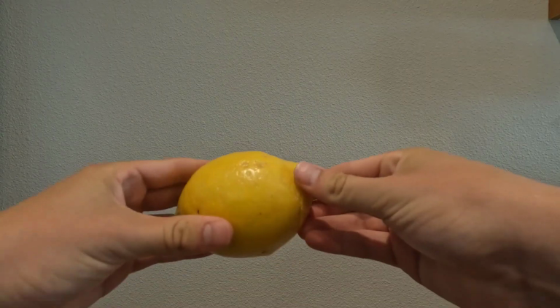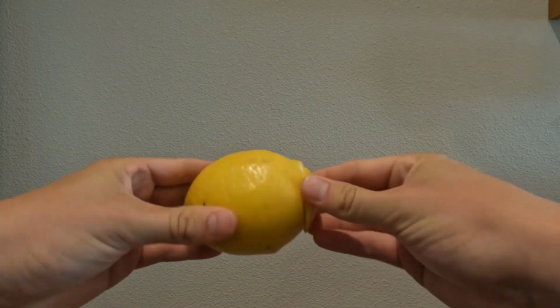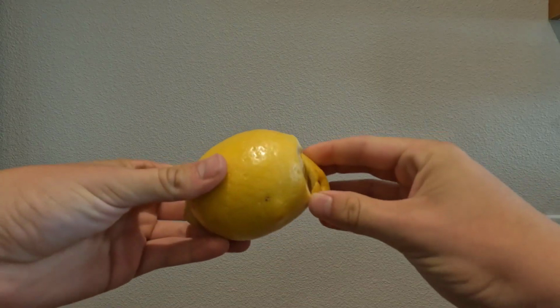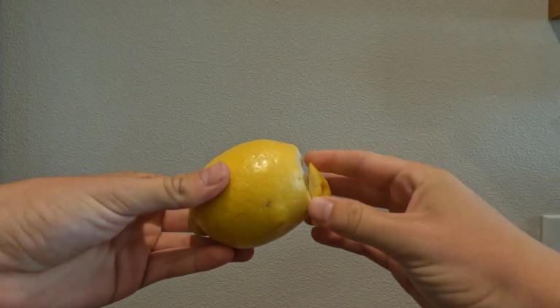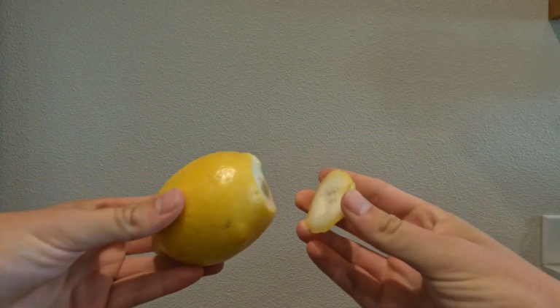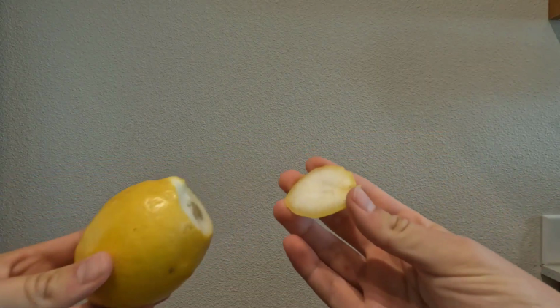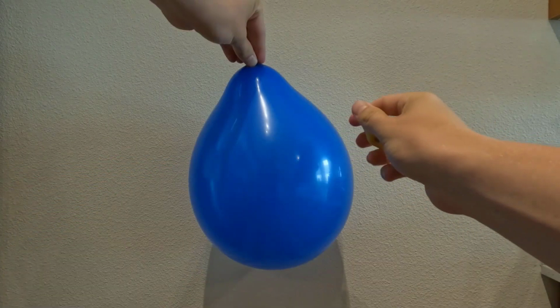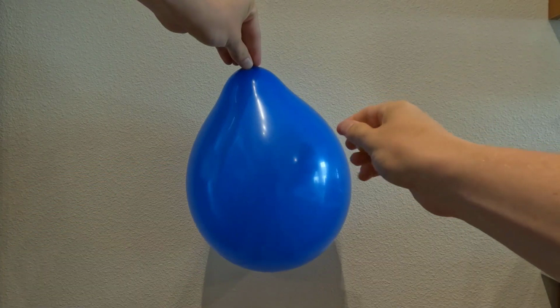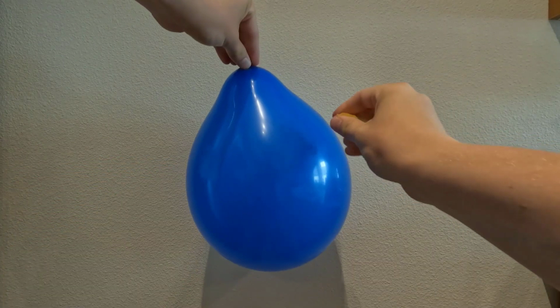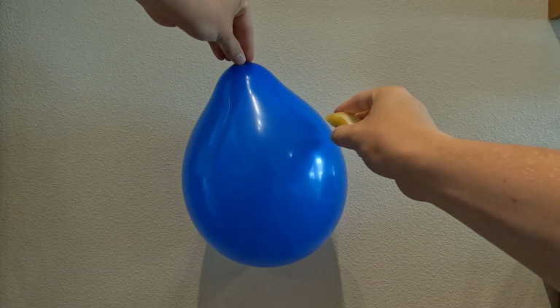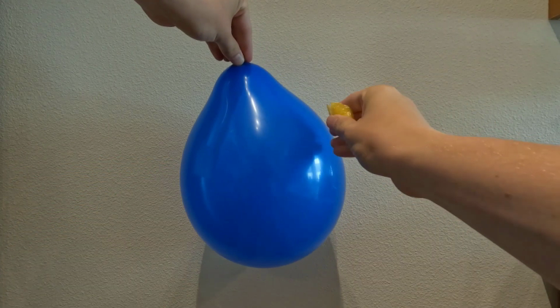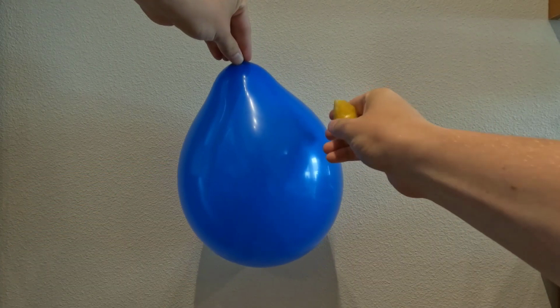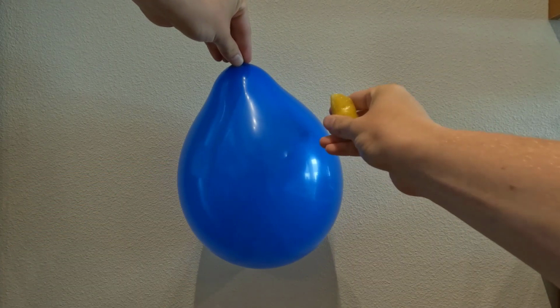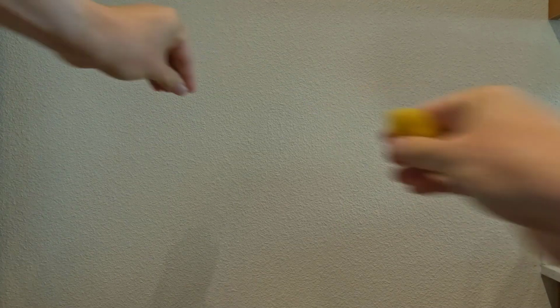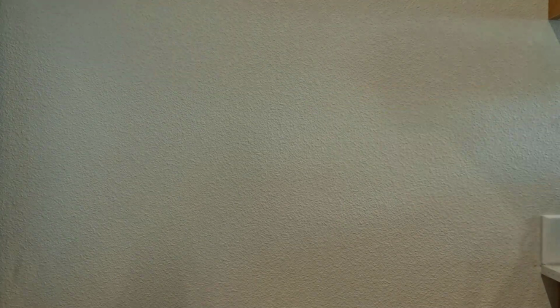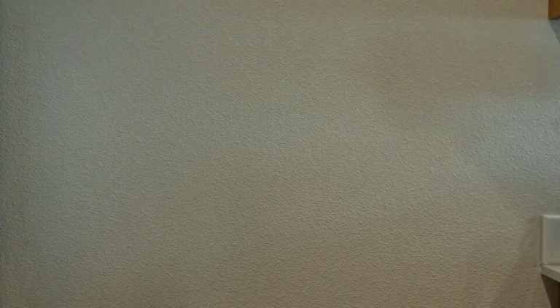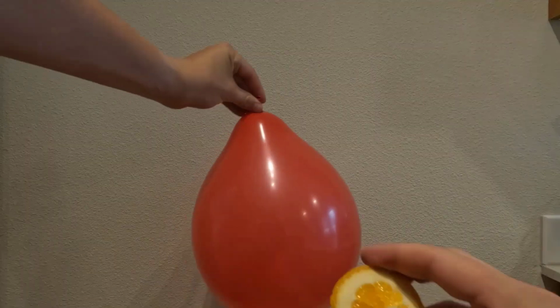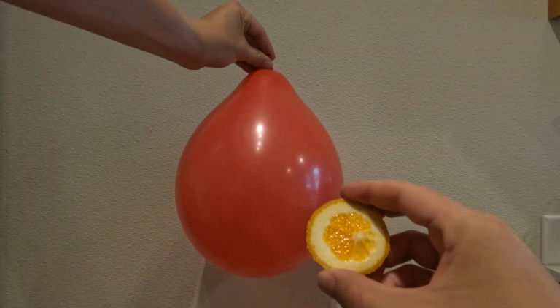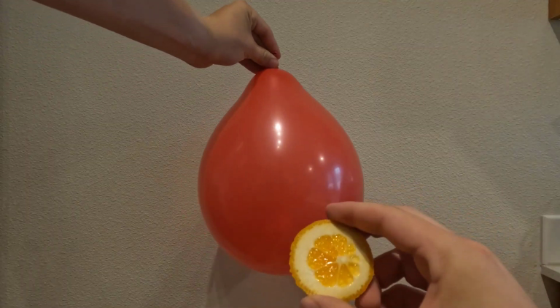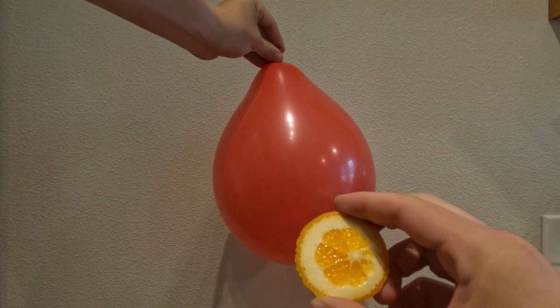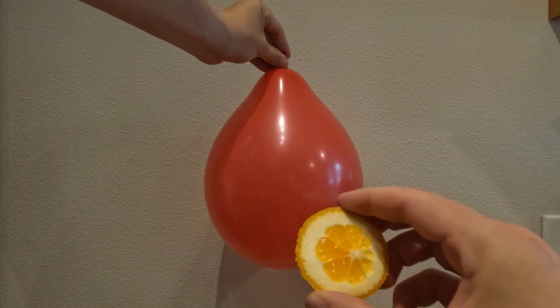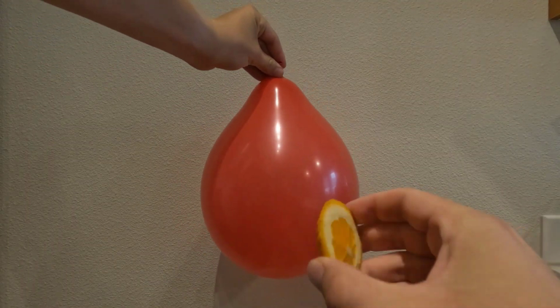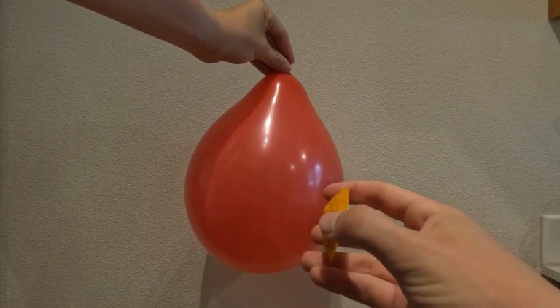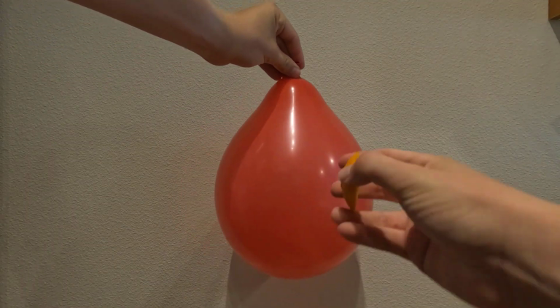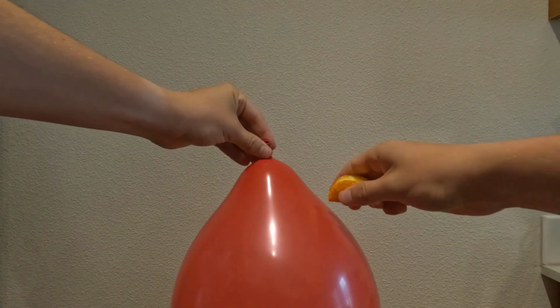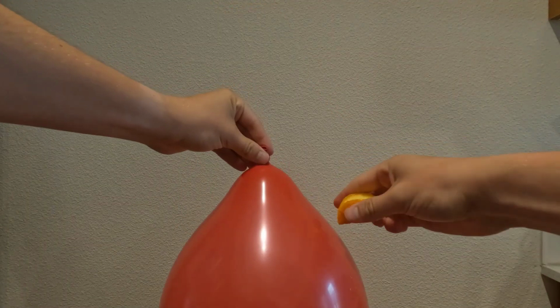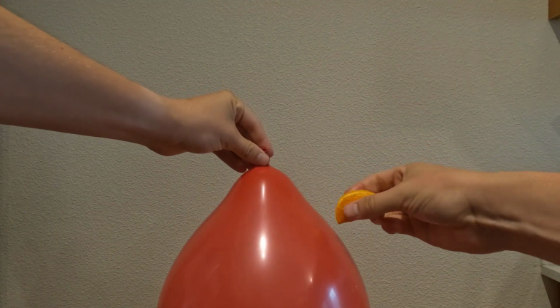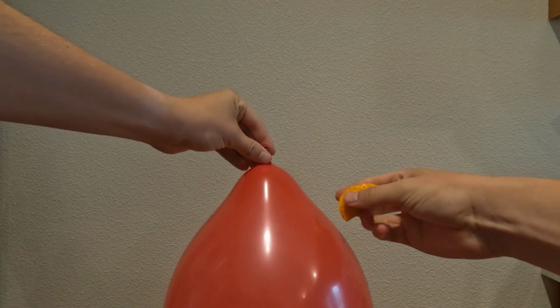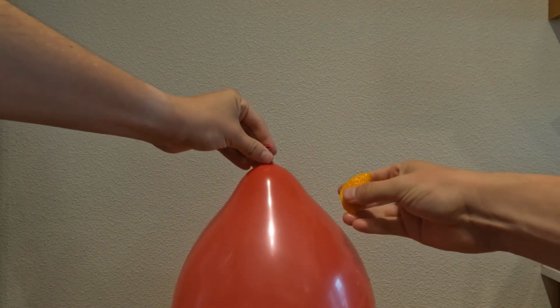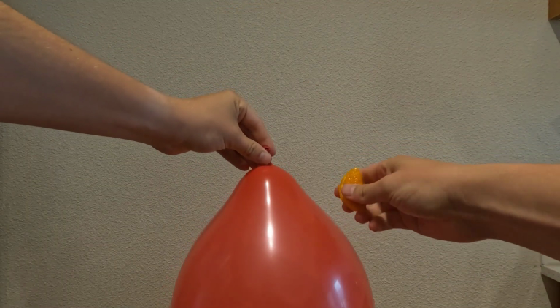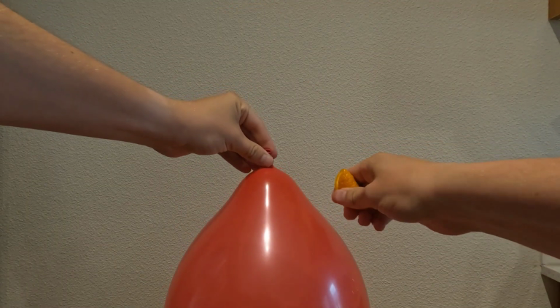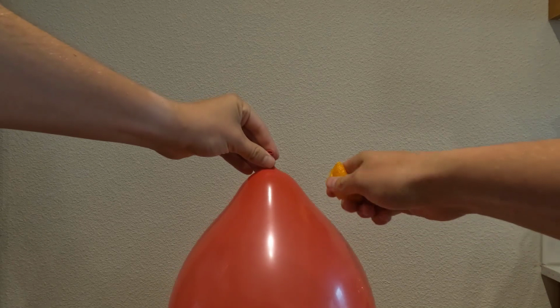If you grab a lemon peel and squeeze it onto a balloon, the balloon will pop. This works because a chemical in the peel called limonene dissolves a hole in the balloon, and it also works with oranges.